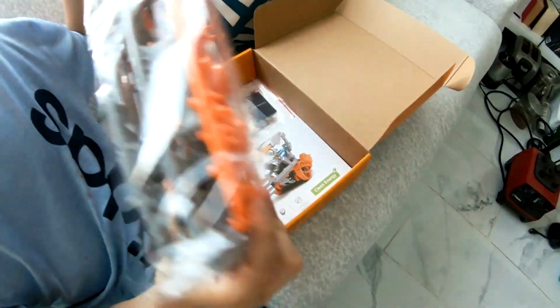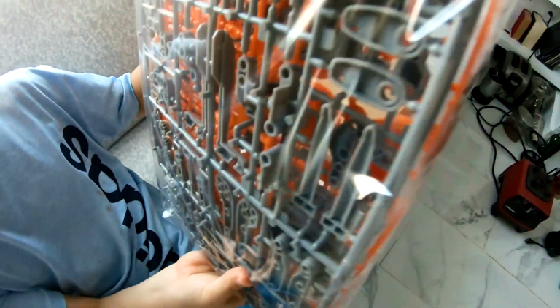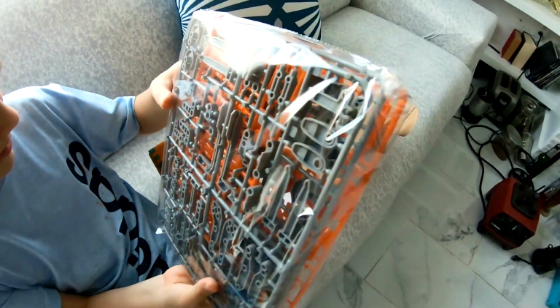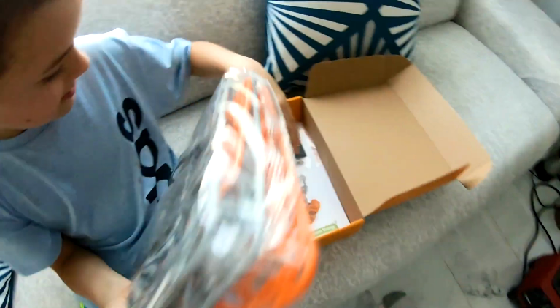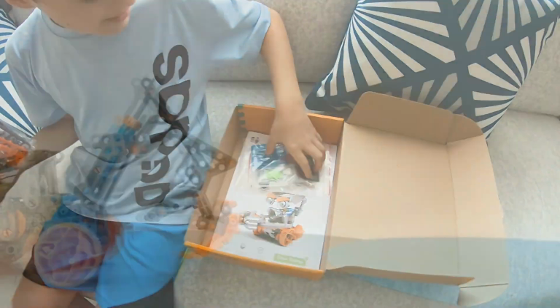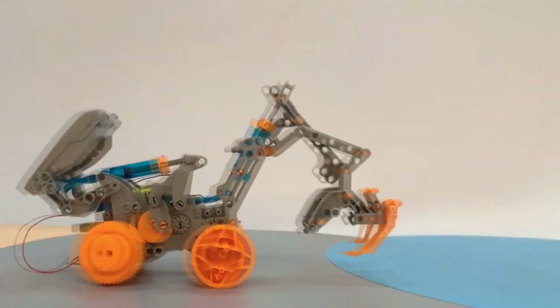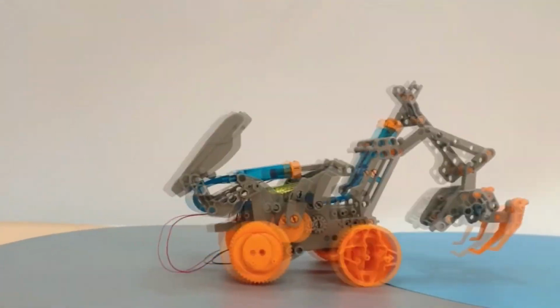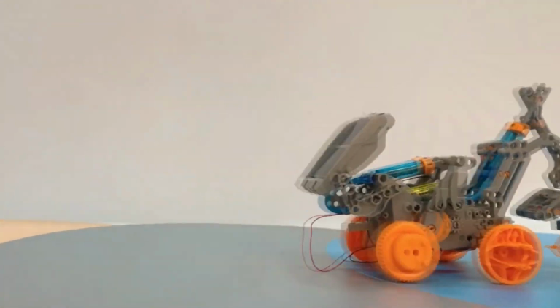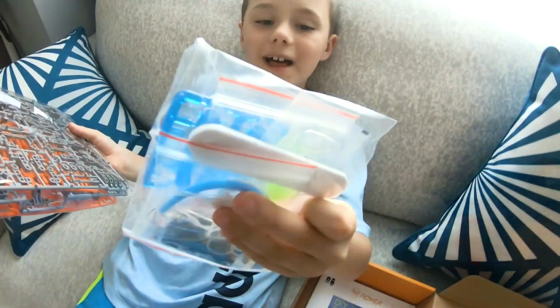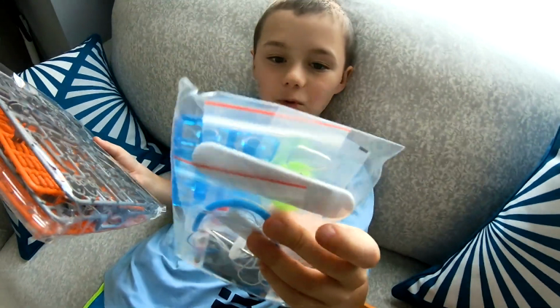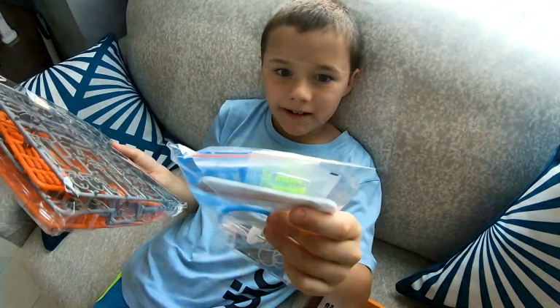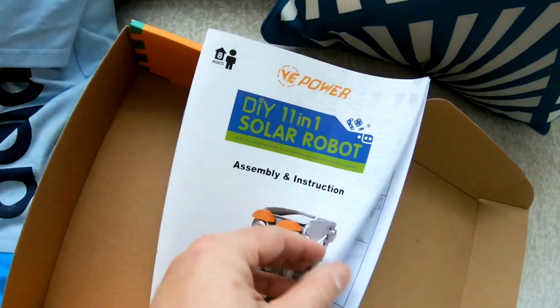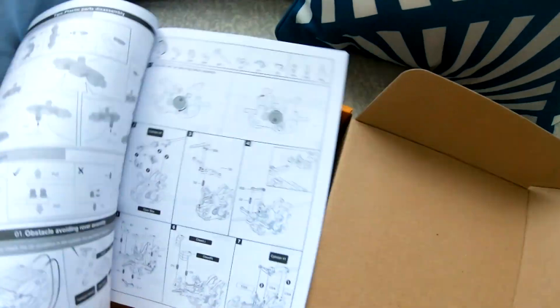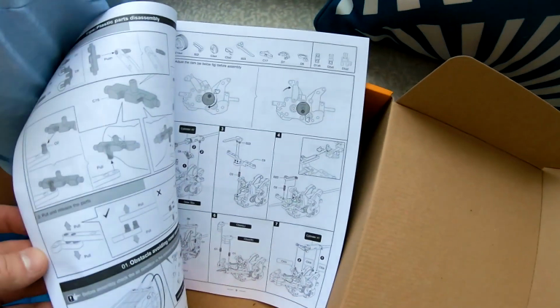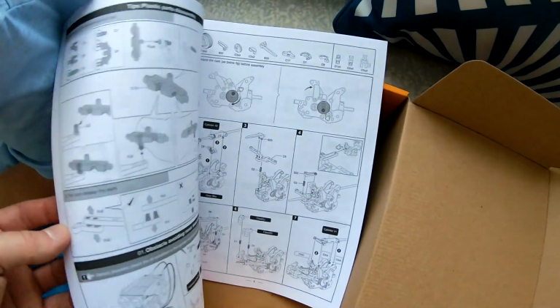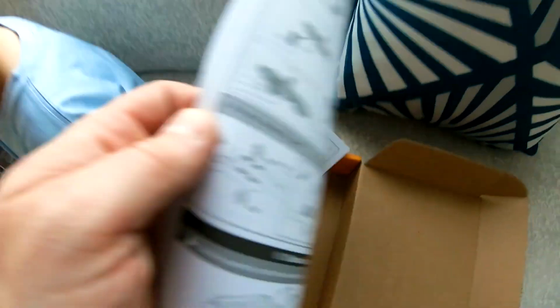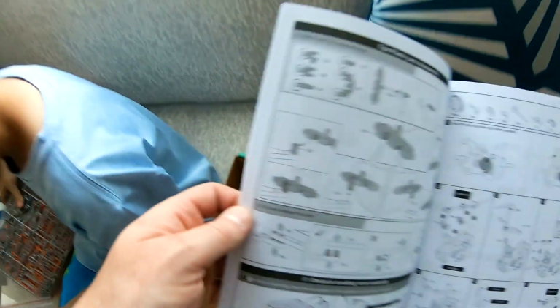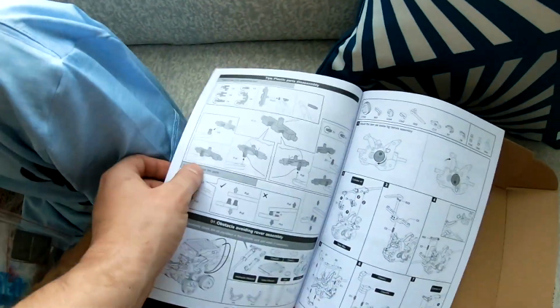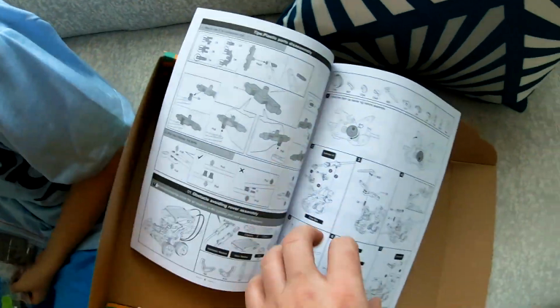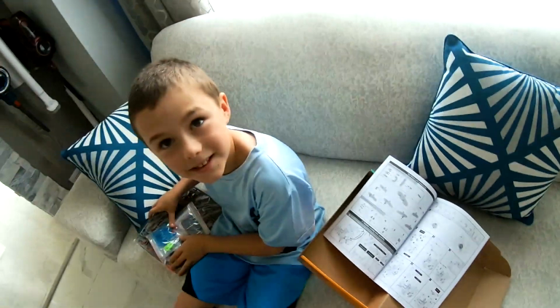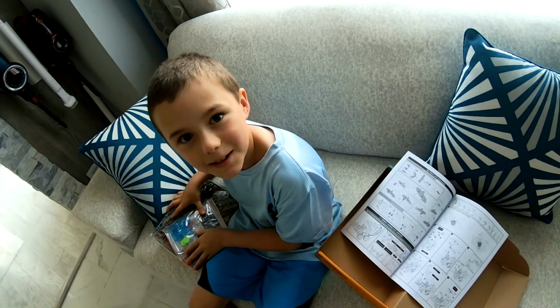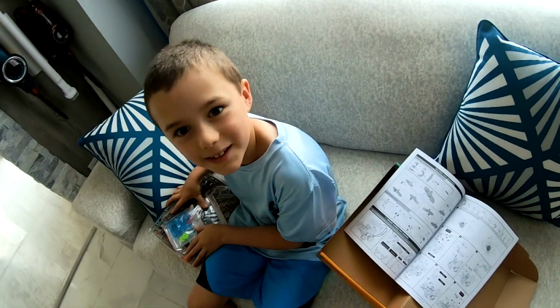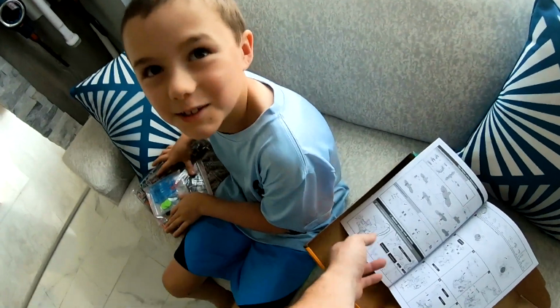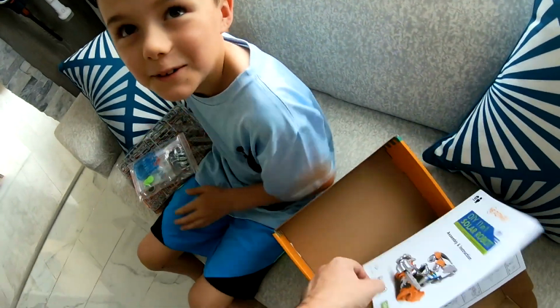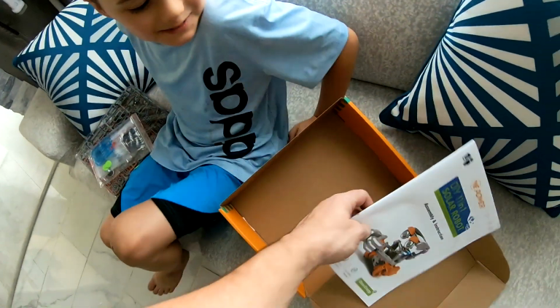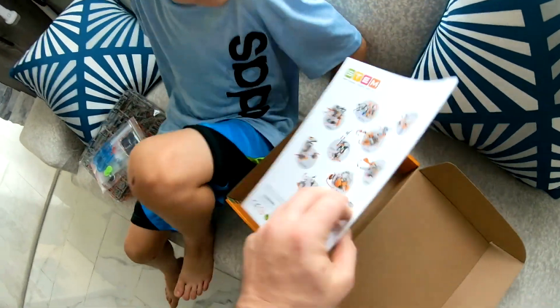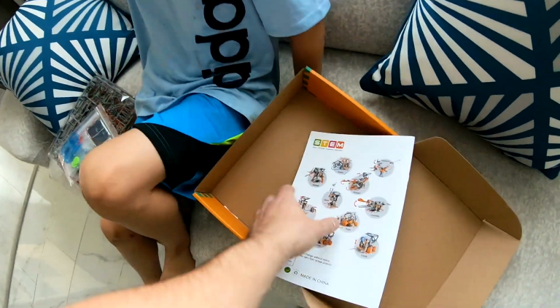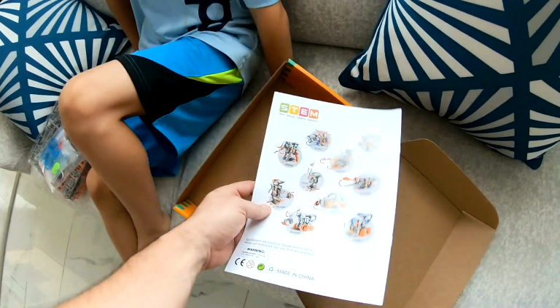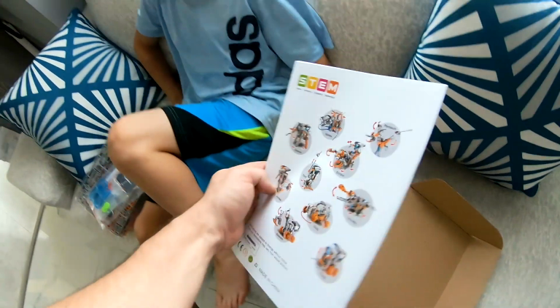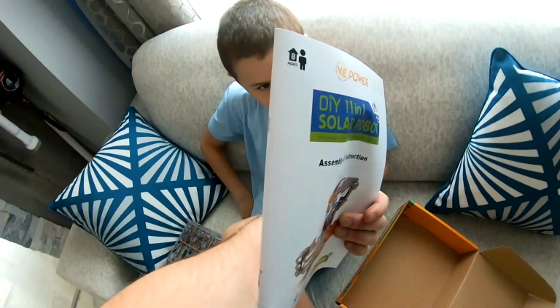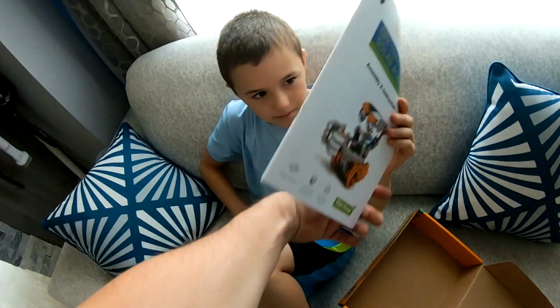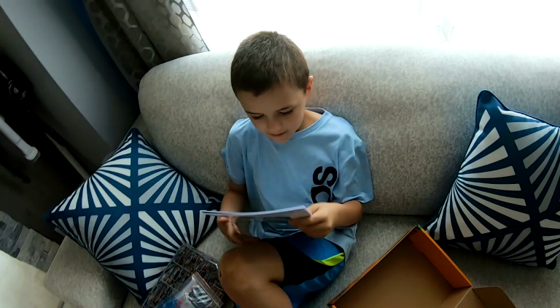Even more parts than the last one. Assembly and instruction — whoa, the pictures are even smaller. I think this might take me like a year to do. Not a year, but look at all the robots you get to have — all of those!